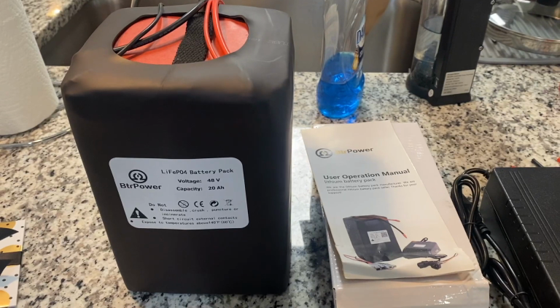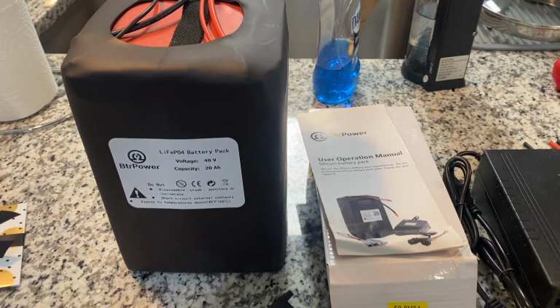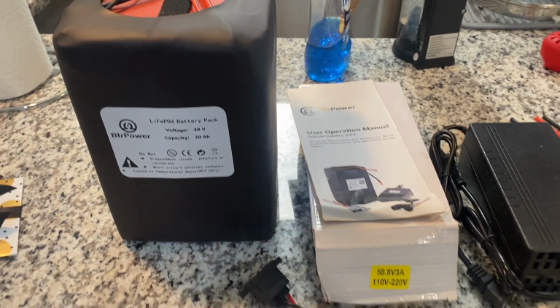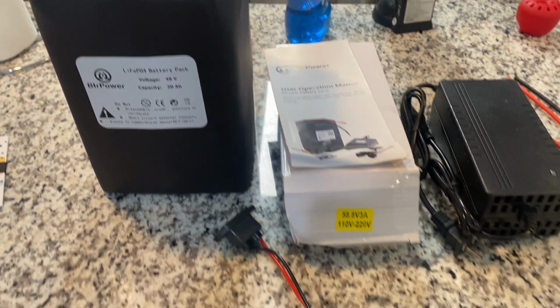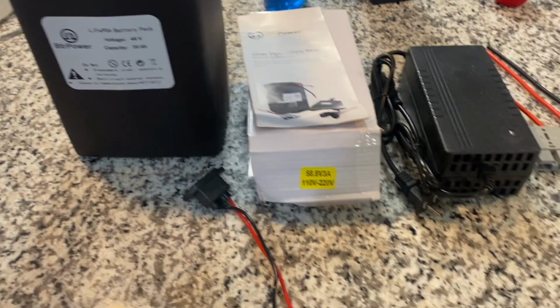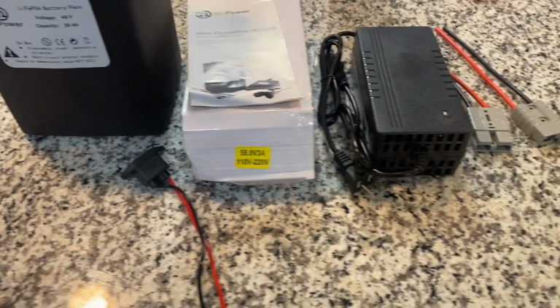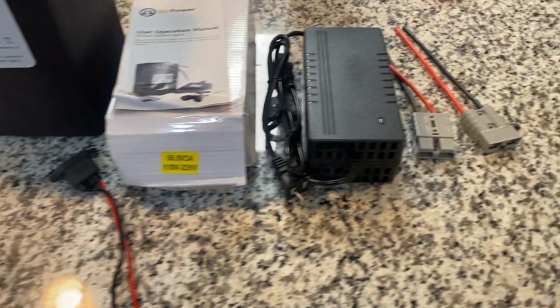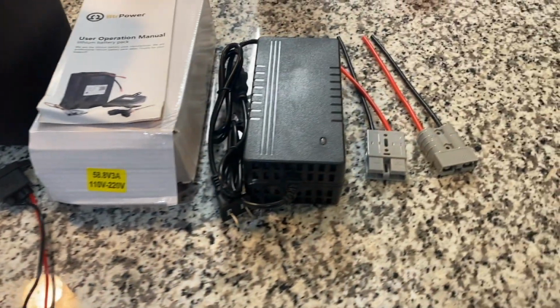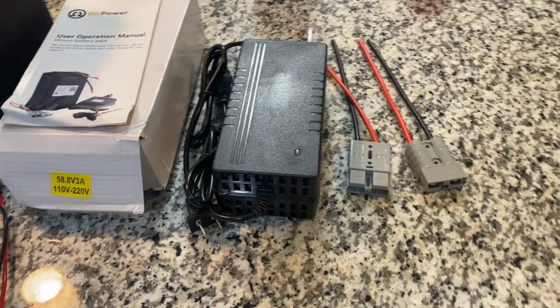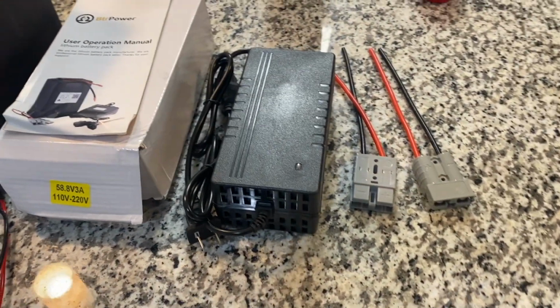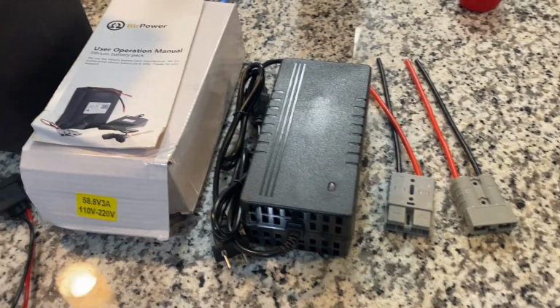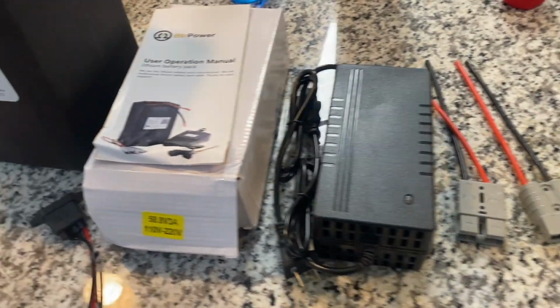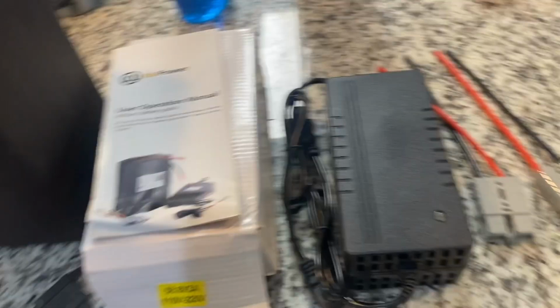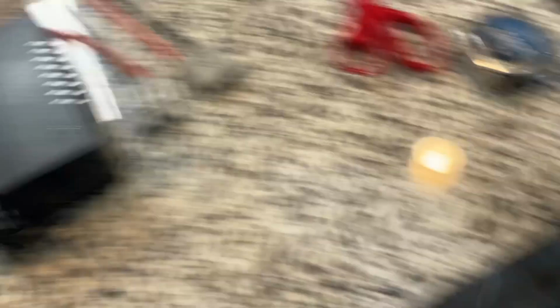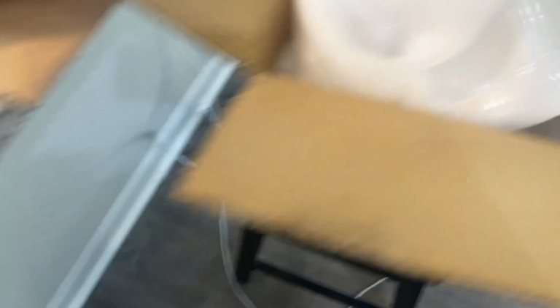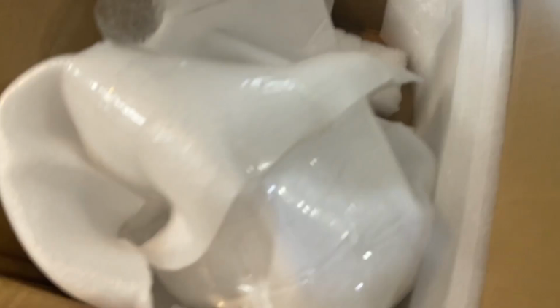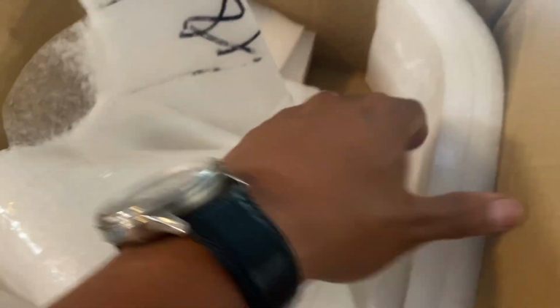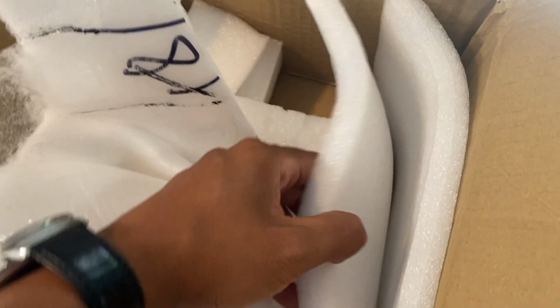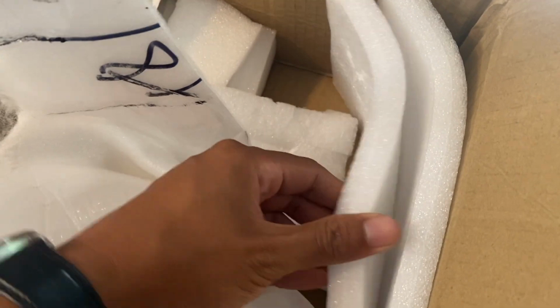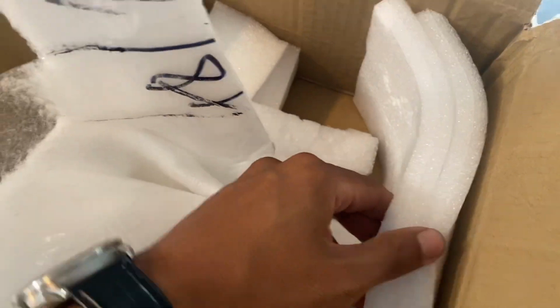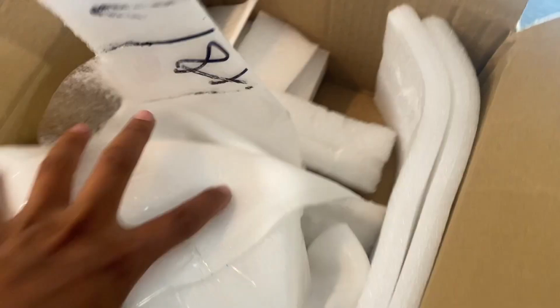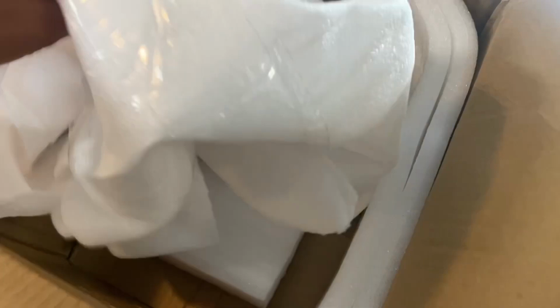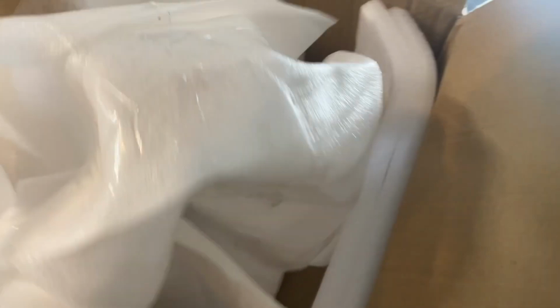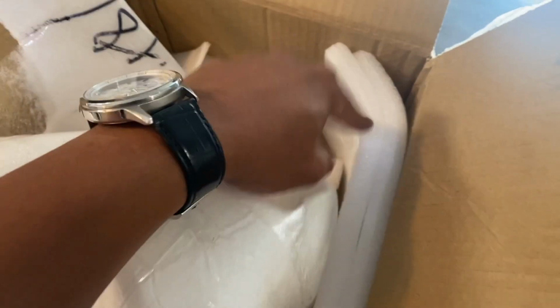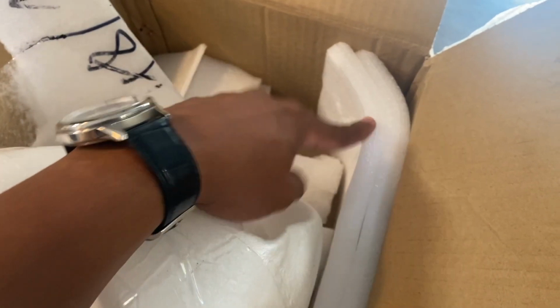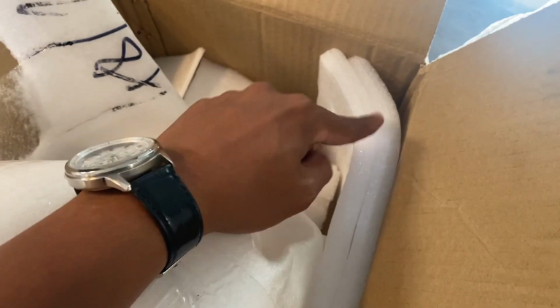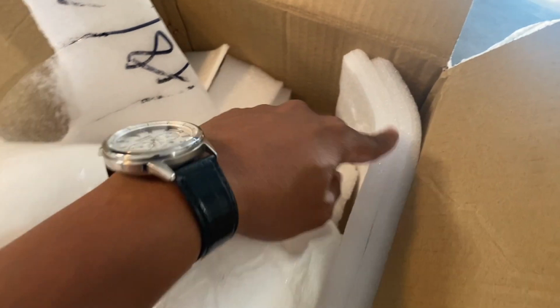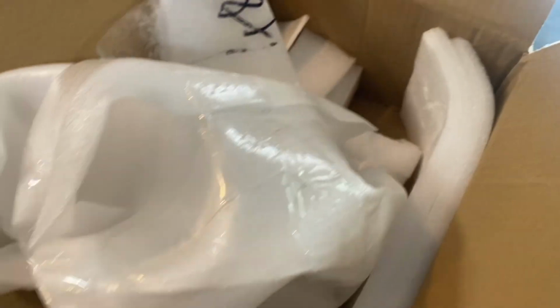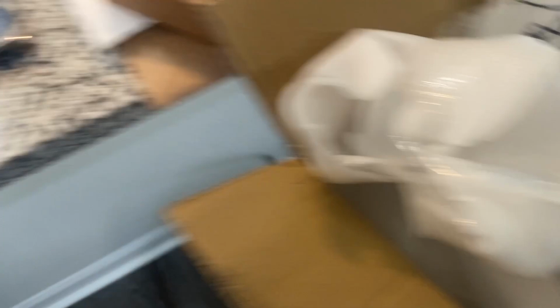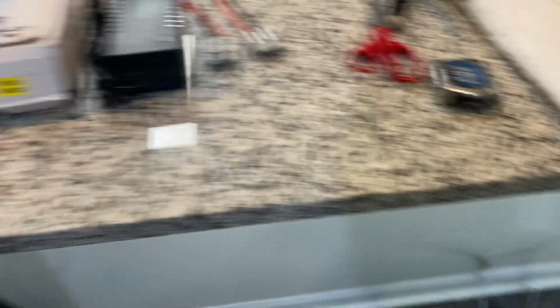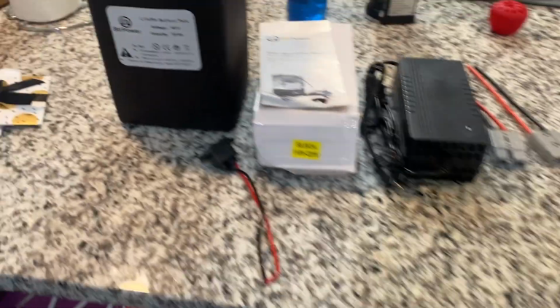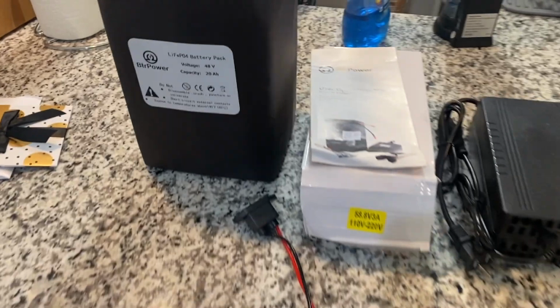This is everything that came in the package that I got from BTR Power. Everything came actually very well protected. I might be using this foam for the bottom of the tray when I mount the battery on.